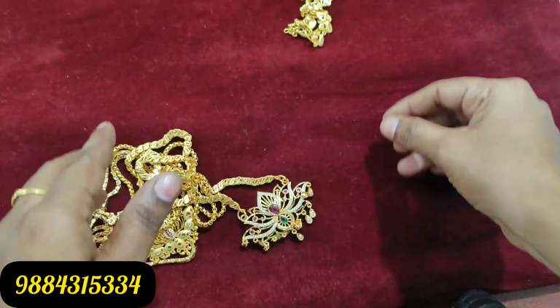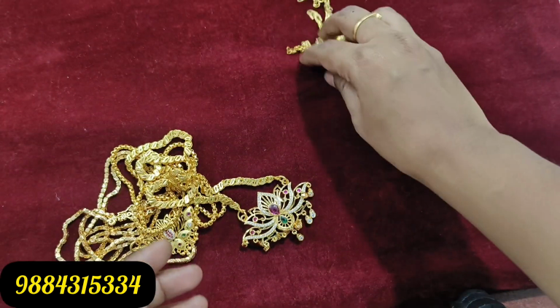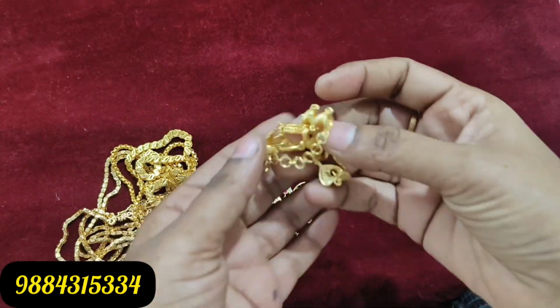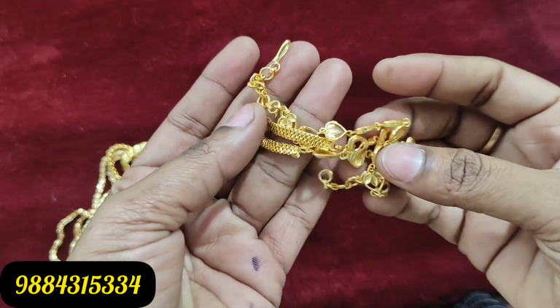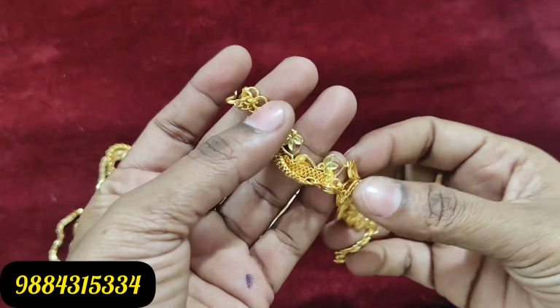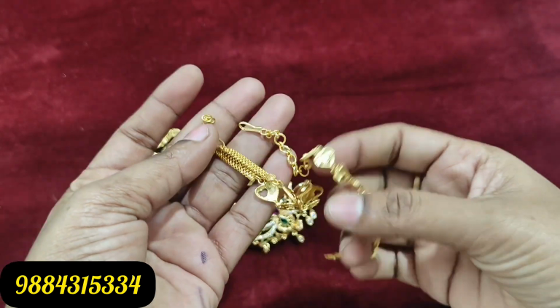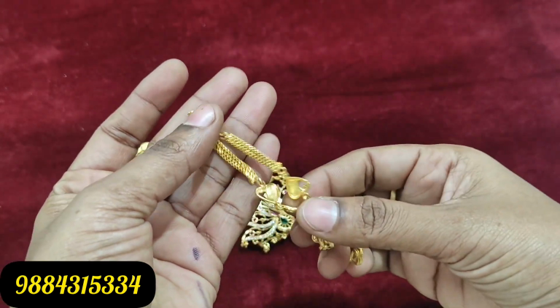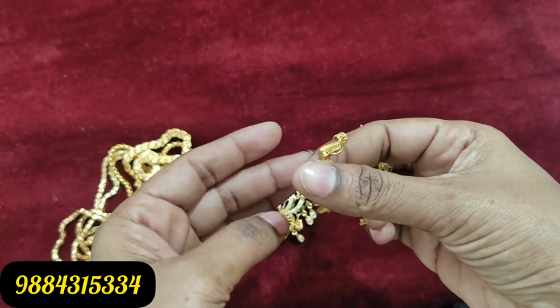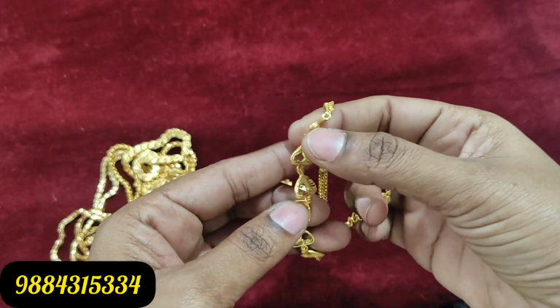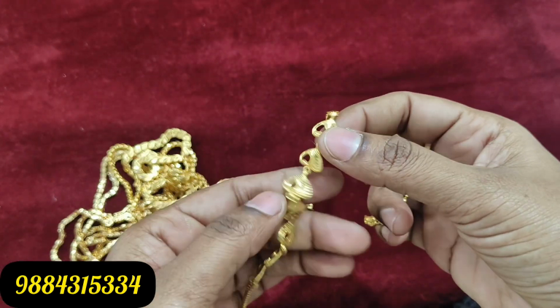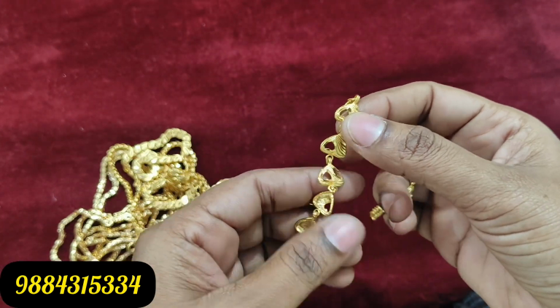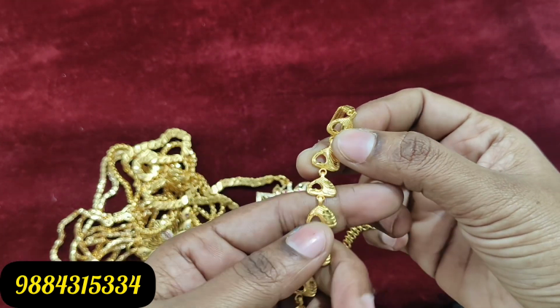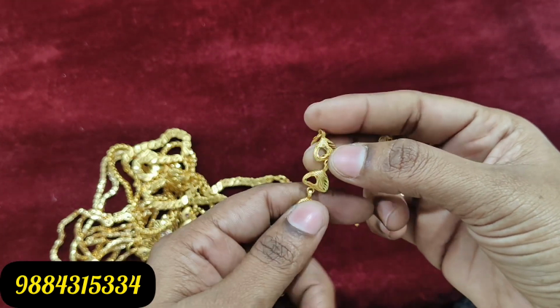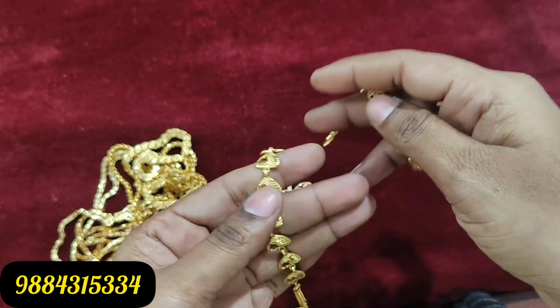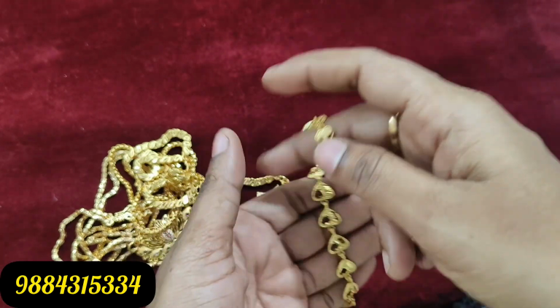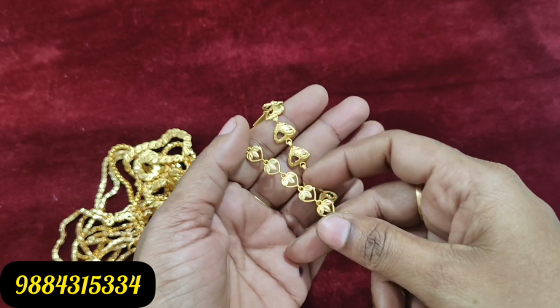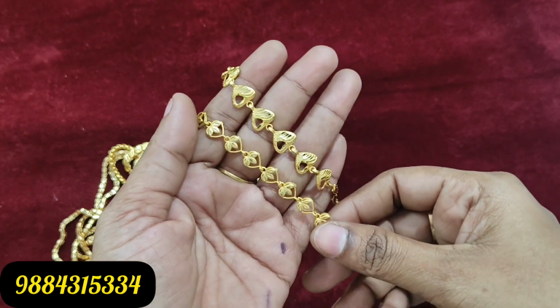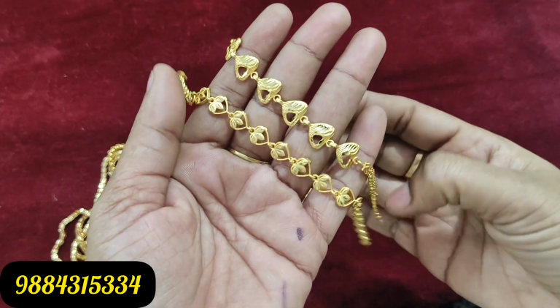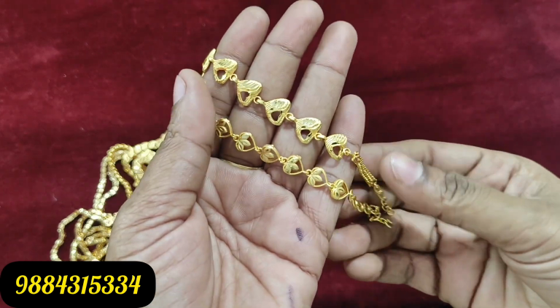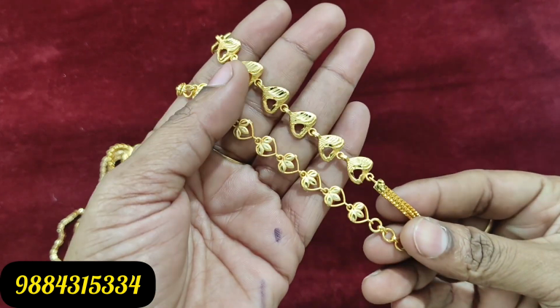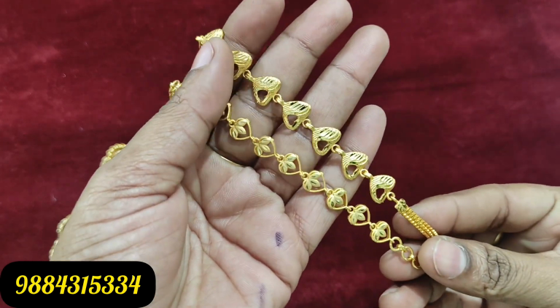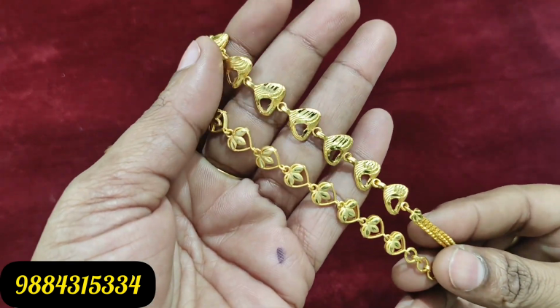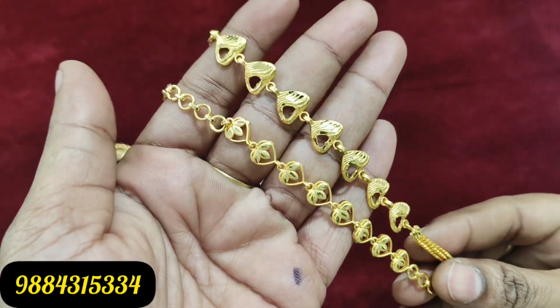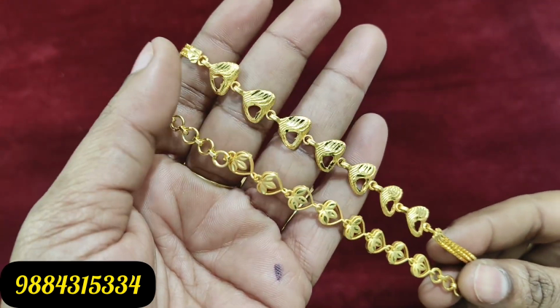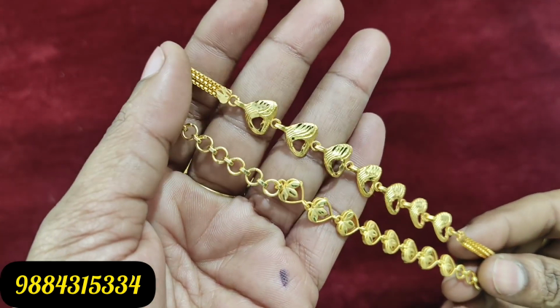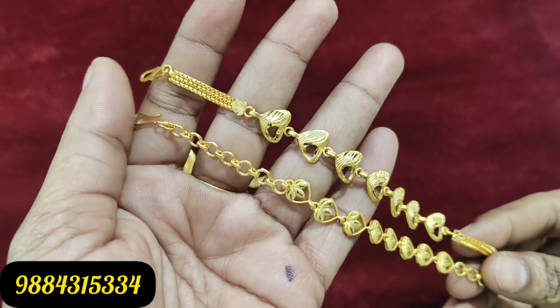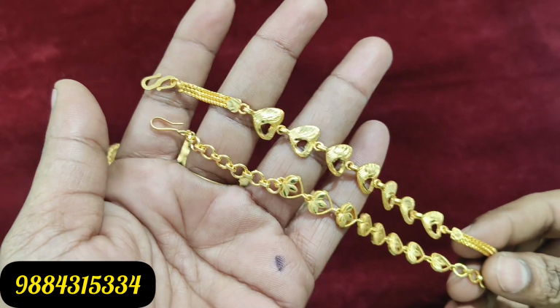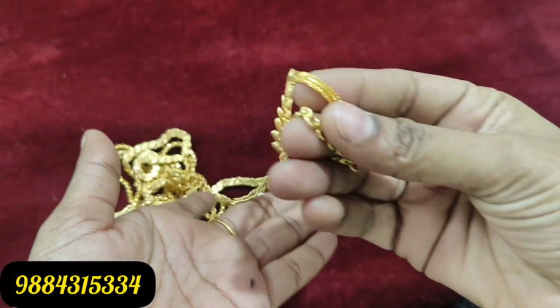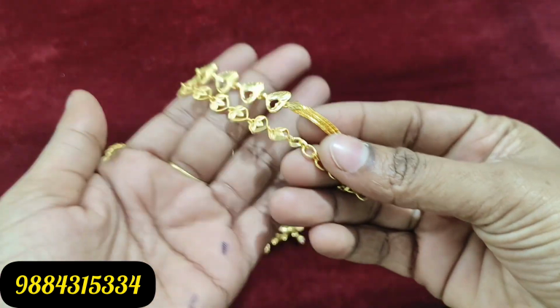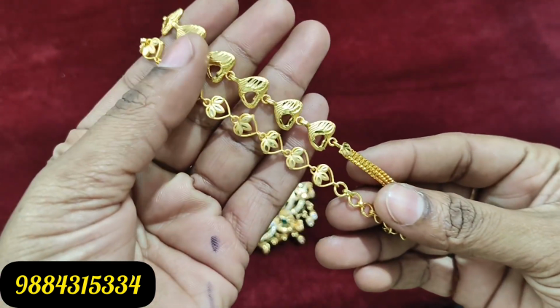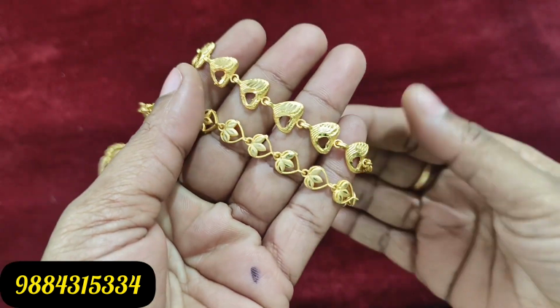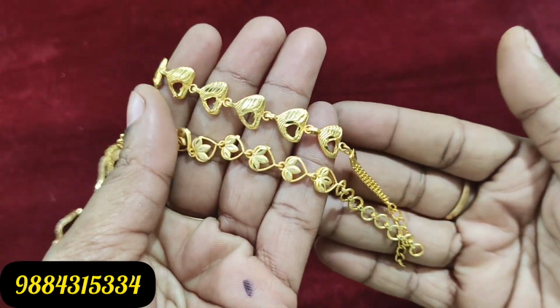If you want to book this, you can also book this video. Next, we ordered two design bracelets. 1 gram forming, 299 rupees plus shipping. If you want to book anything like this, you can take a screenshot.